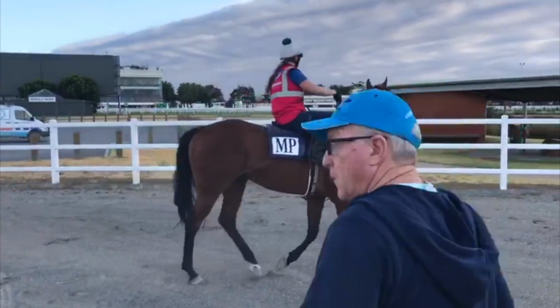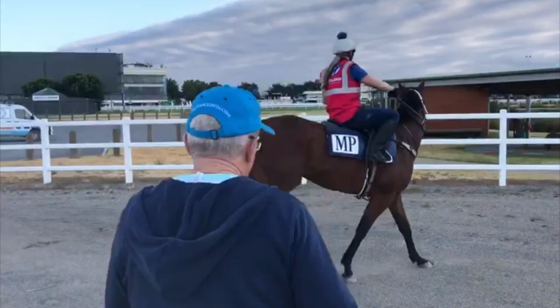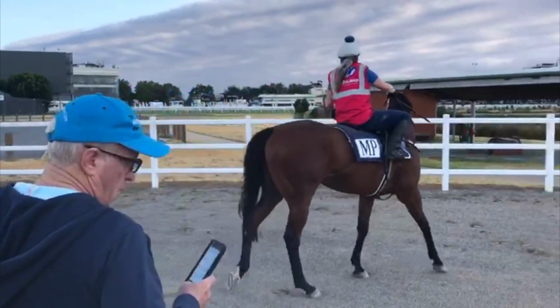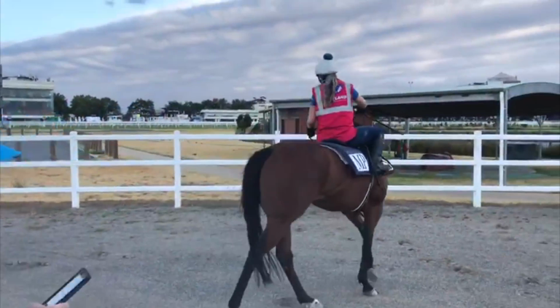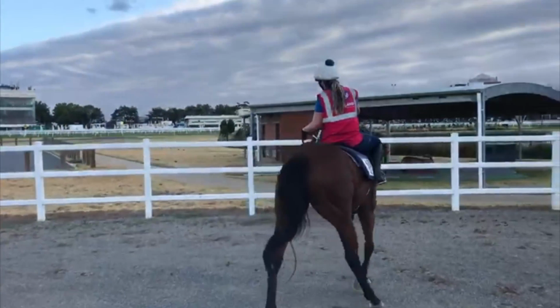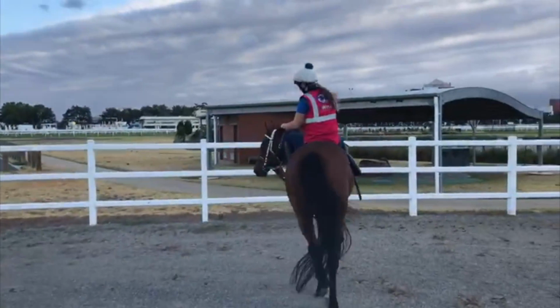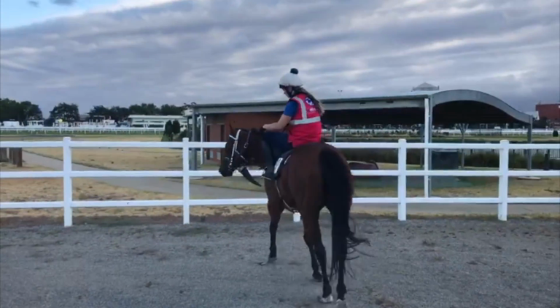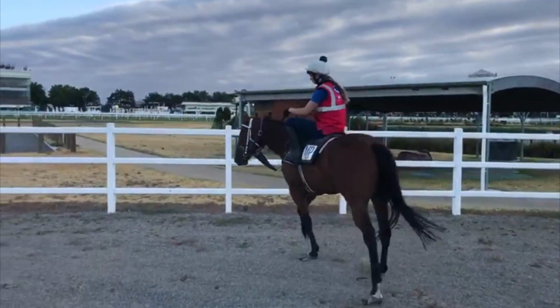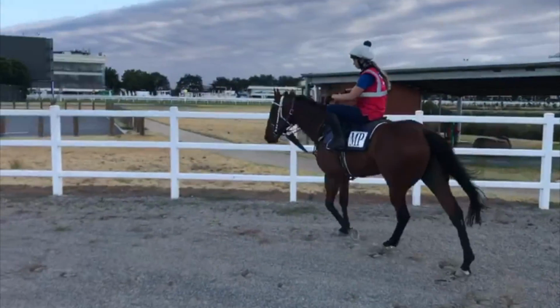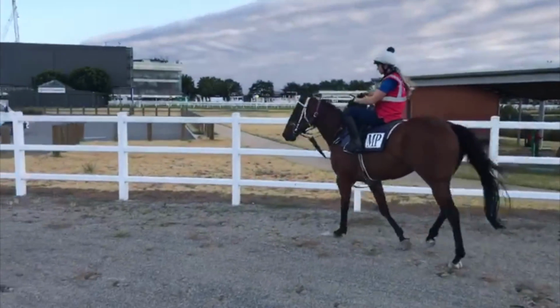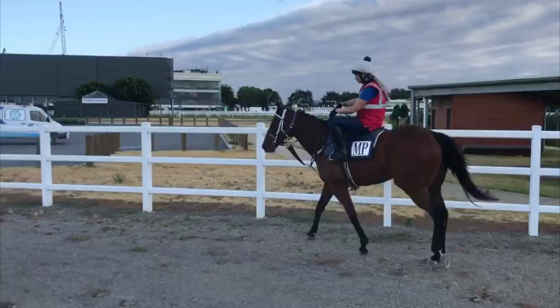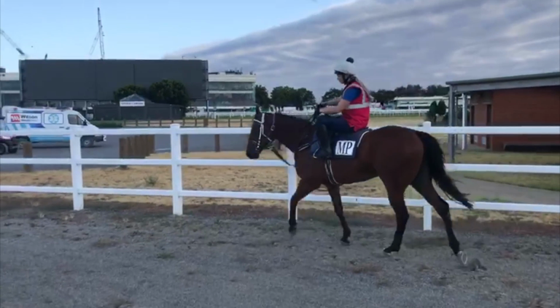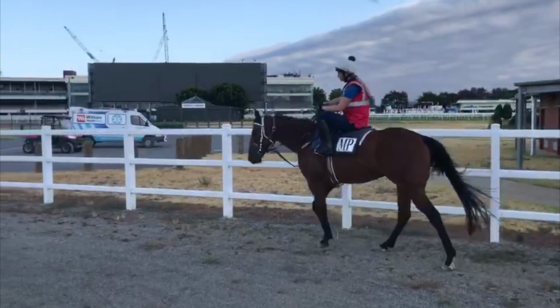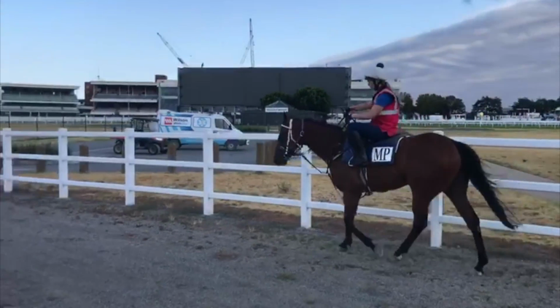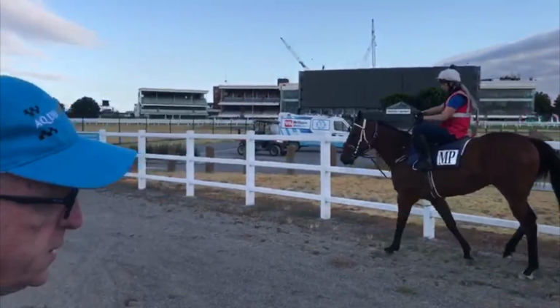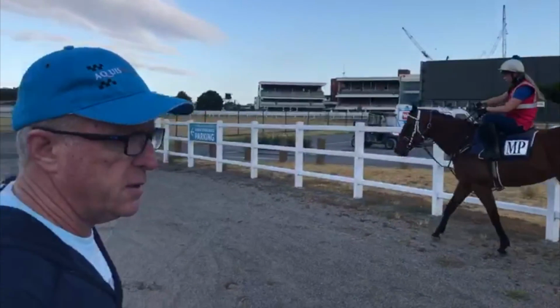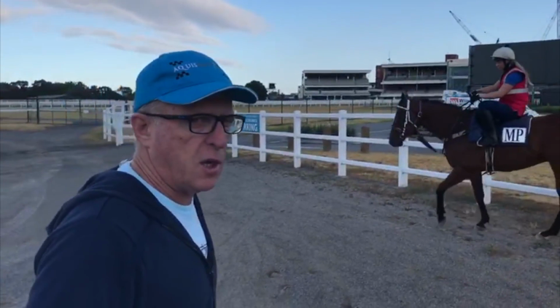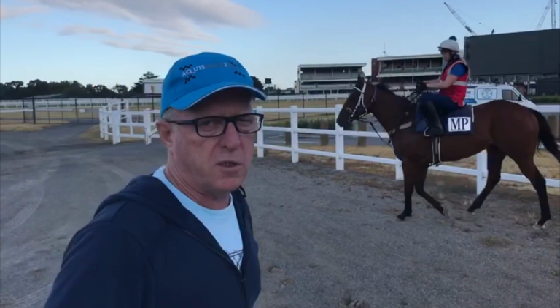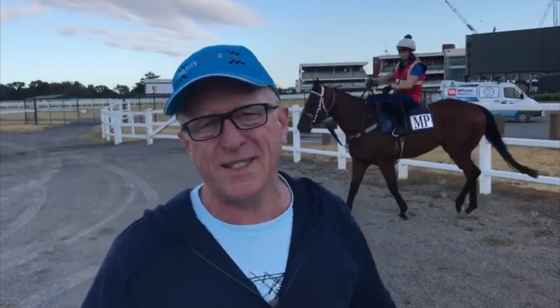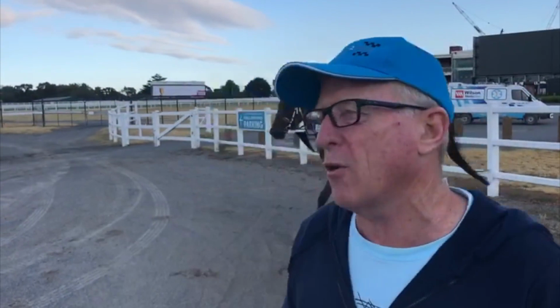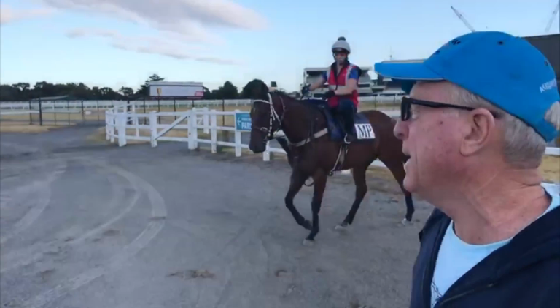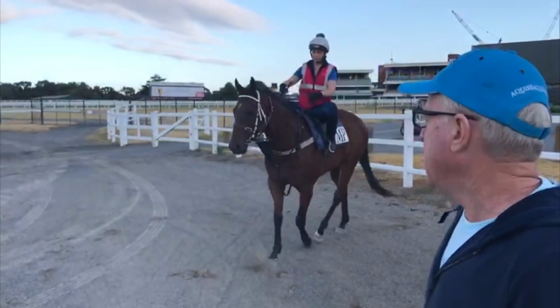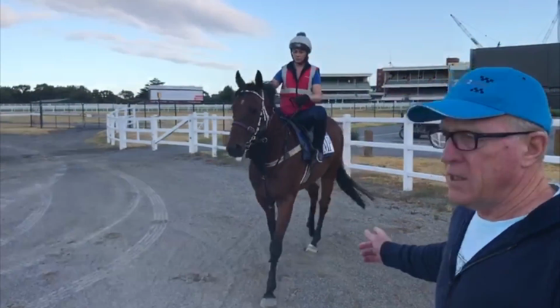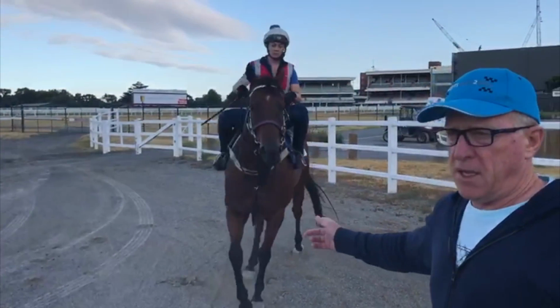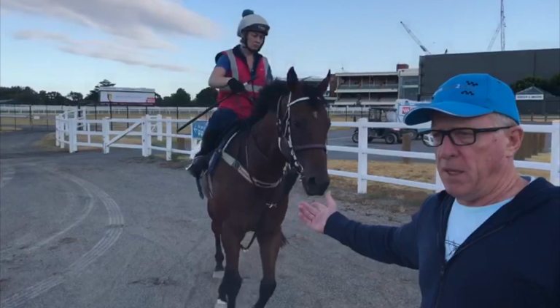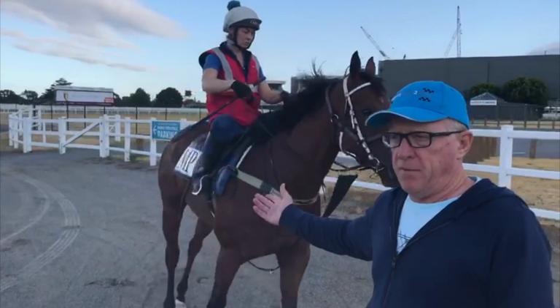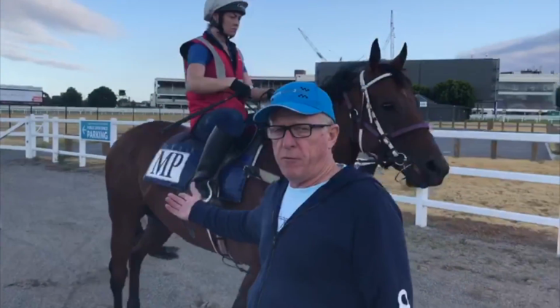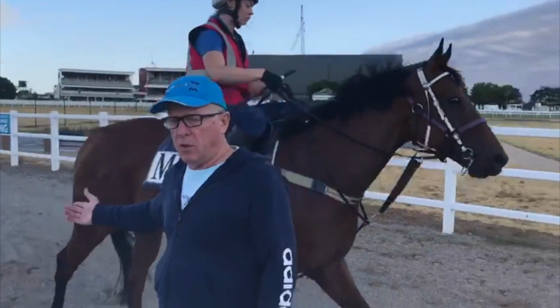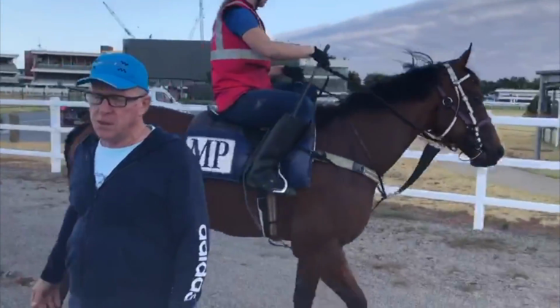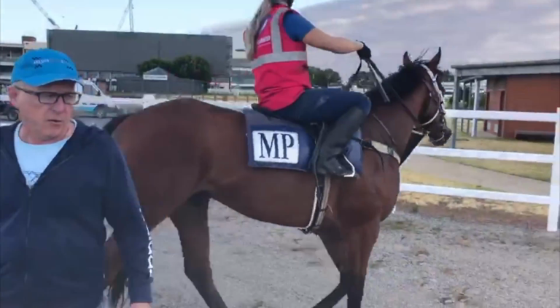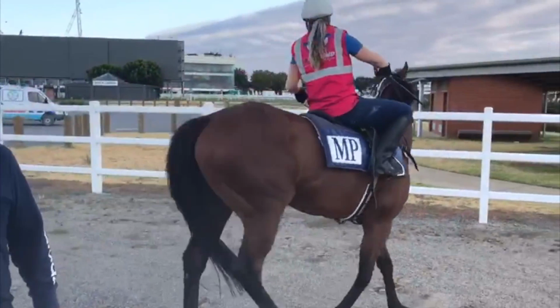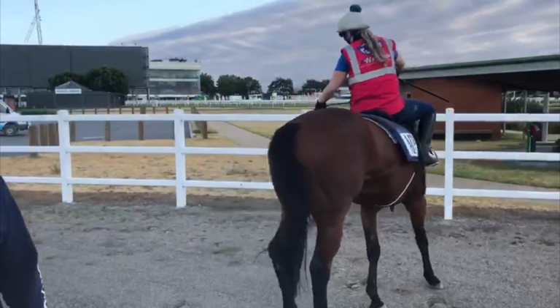Hey guys, this is Chapel Road, just off the truck this morning. So here's Chapel Road, he's still a 69 Raider, 27 starts, he's been in the money 13 or 14 times, so $127,000.